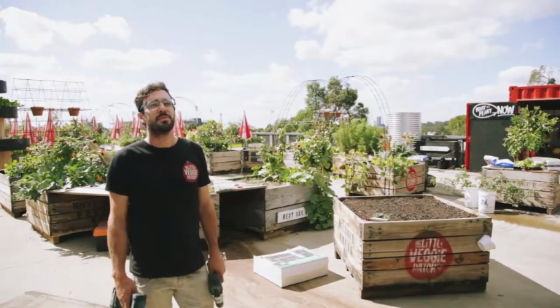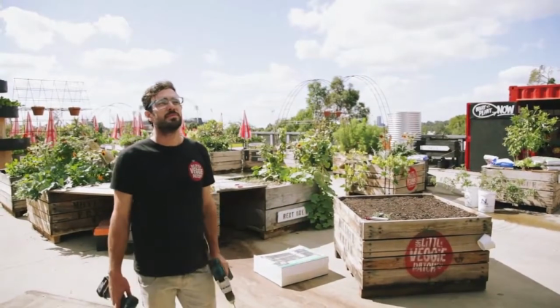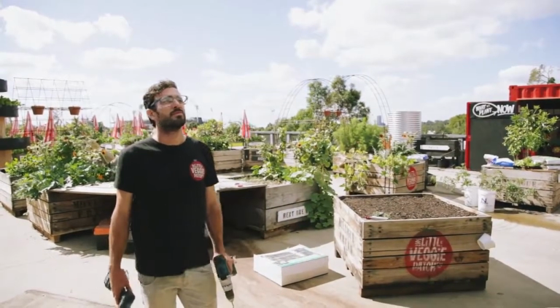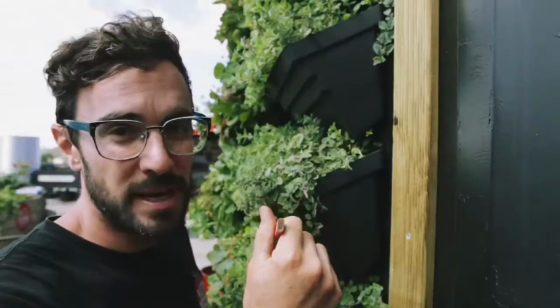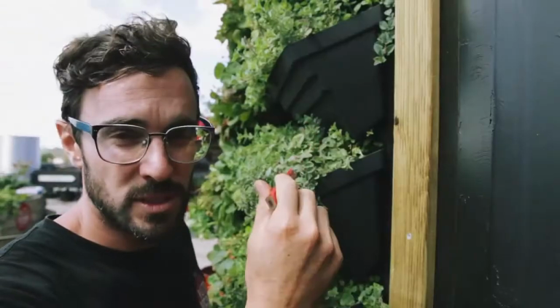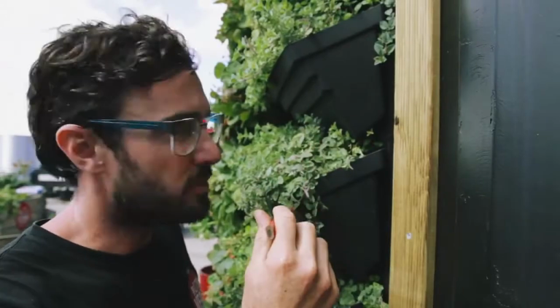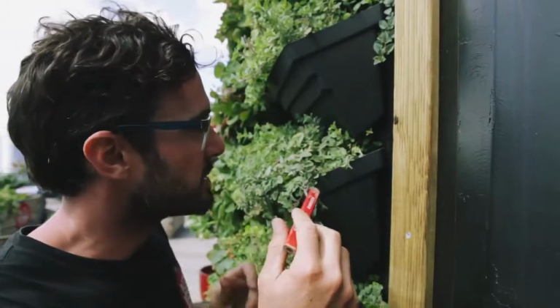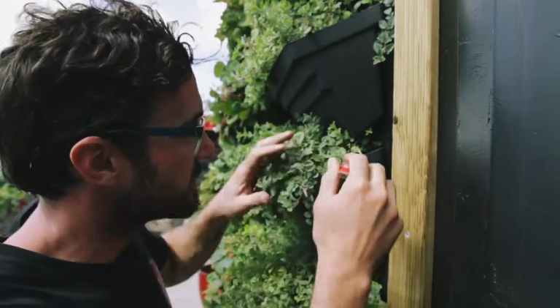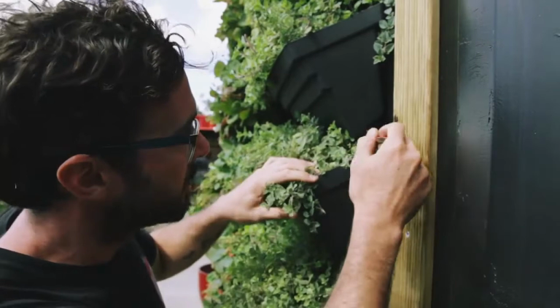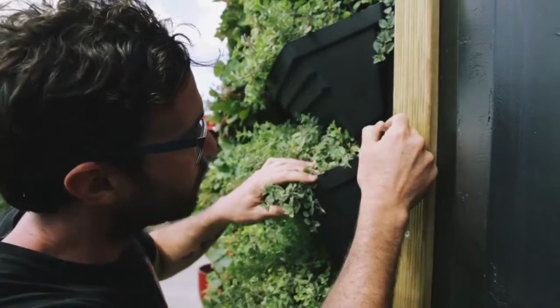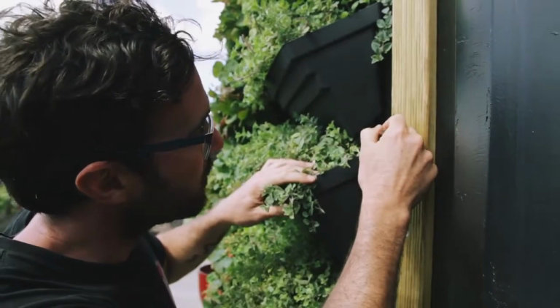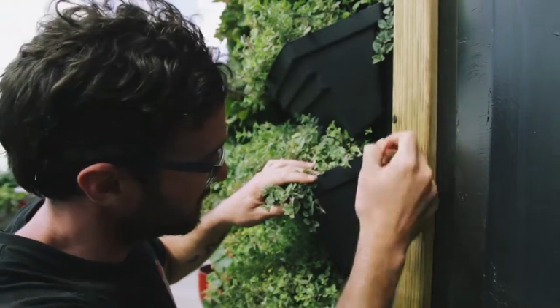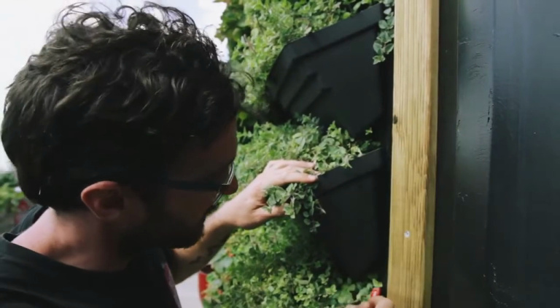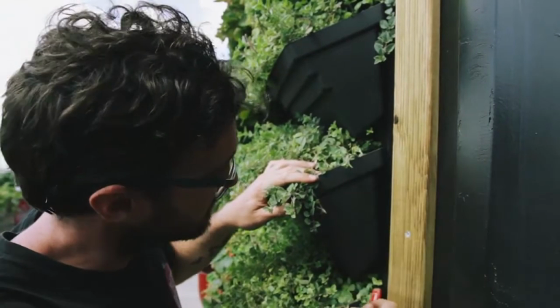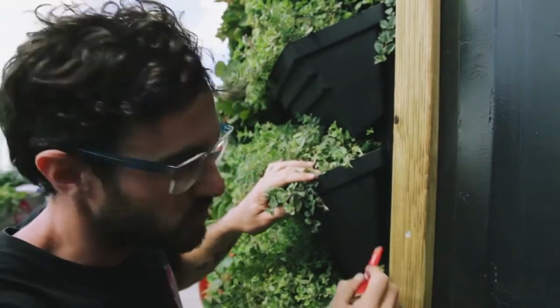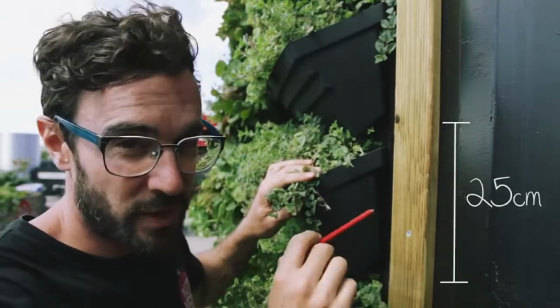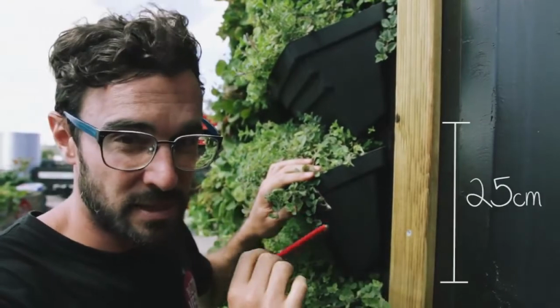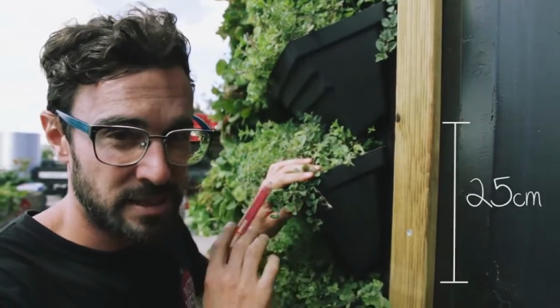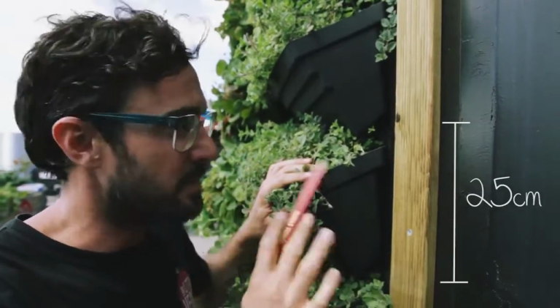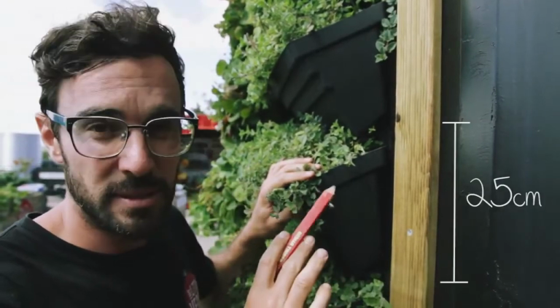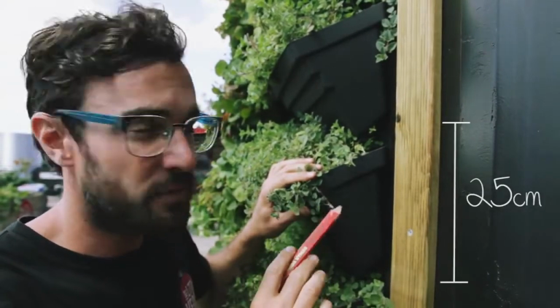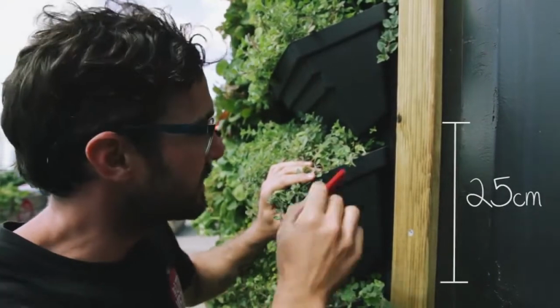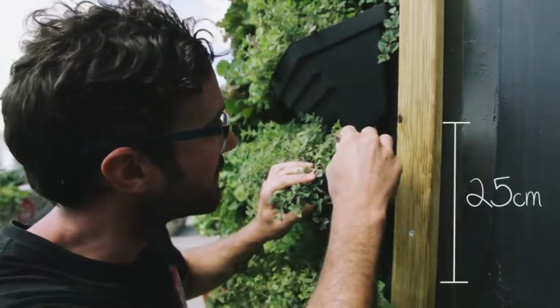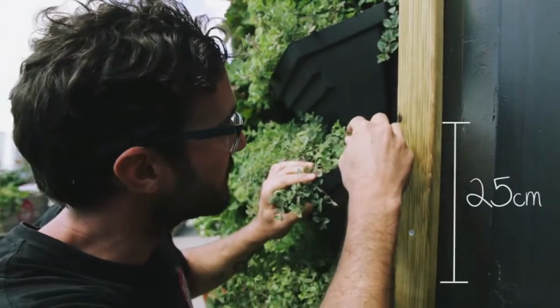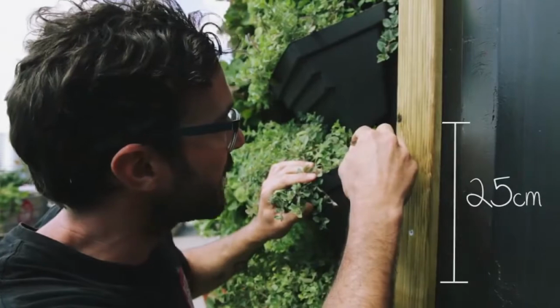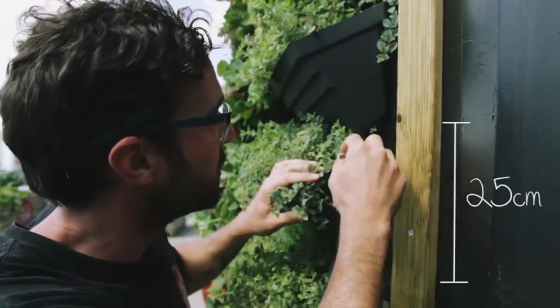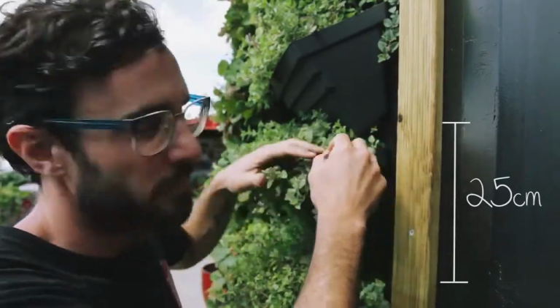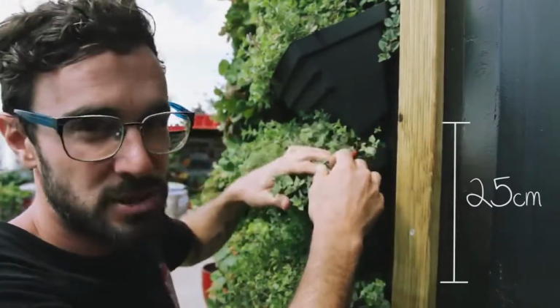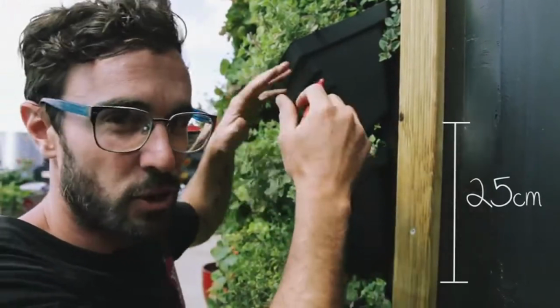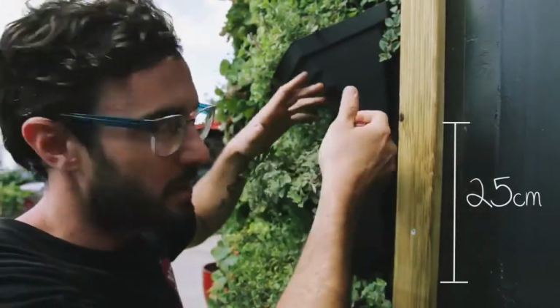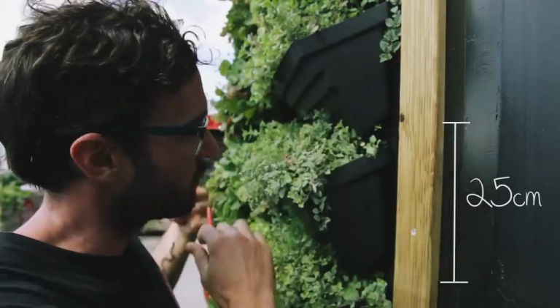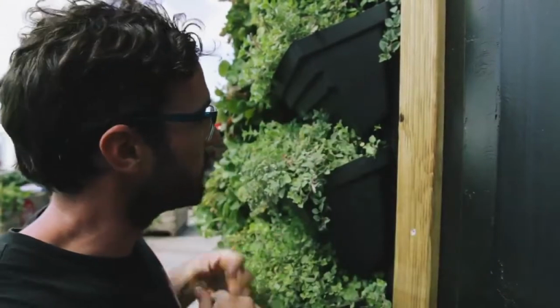In terms of spacing between the boxes, from one box to the next, 25 cm is absolutely perfect, leaving a little gap for the foliage to grow up and then grow over.